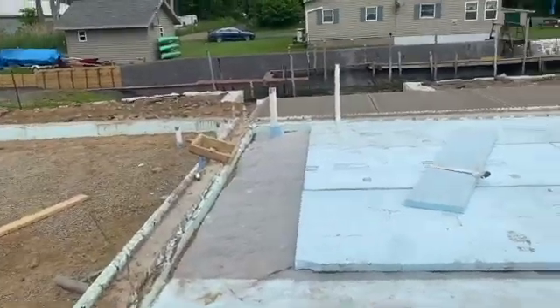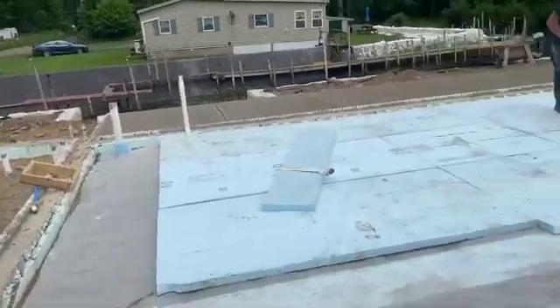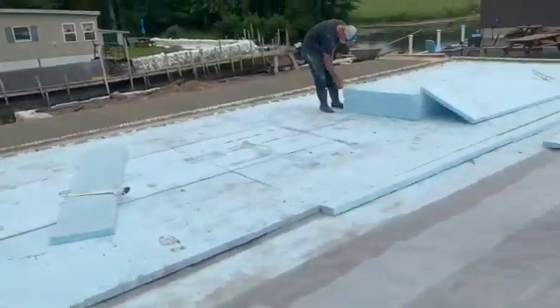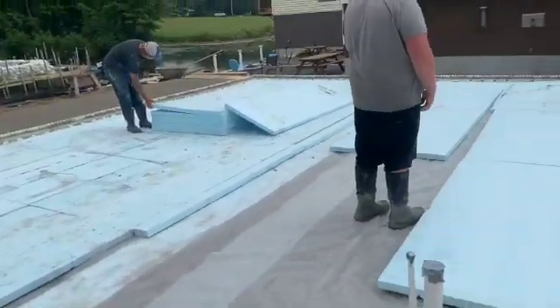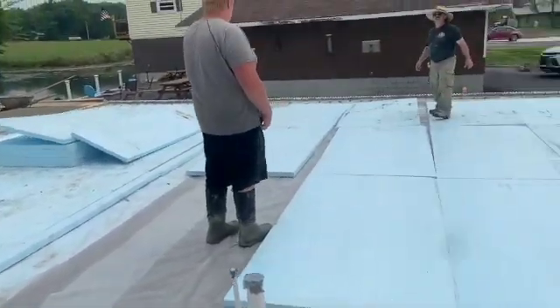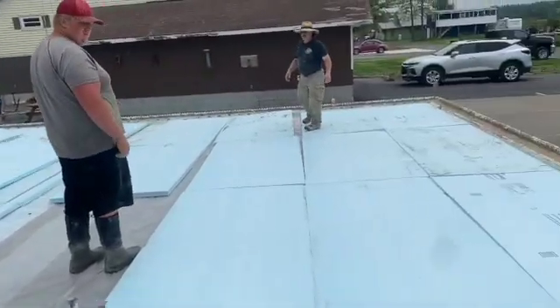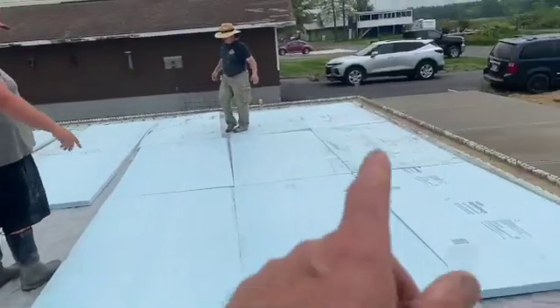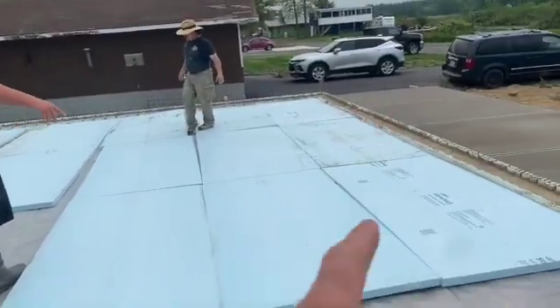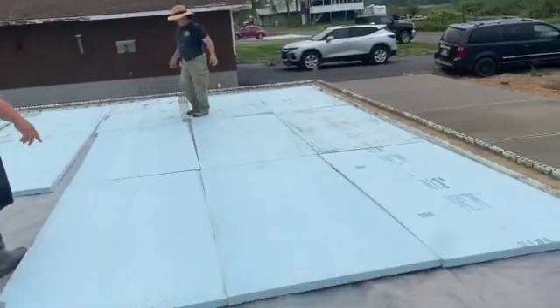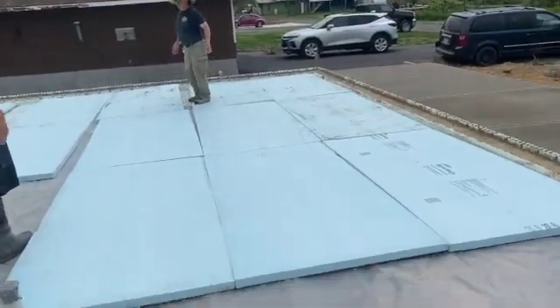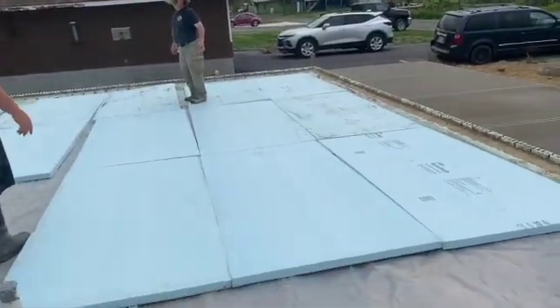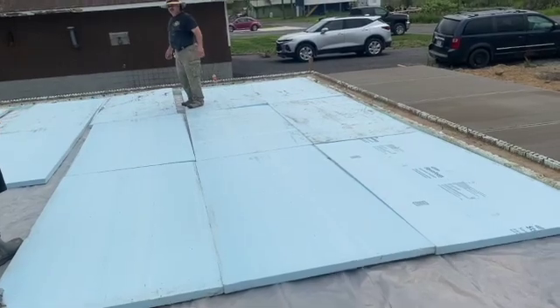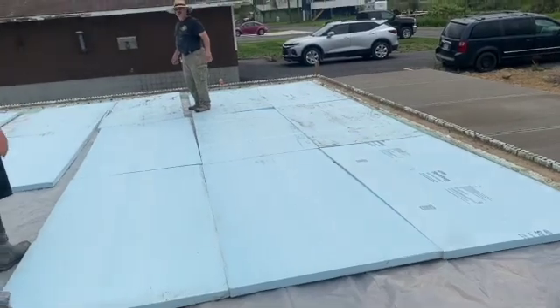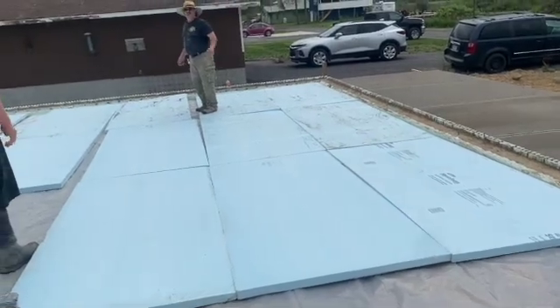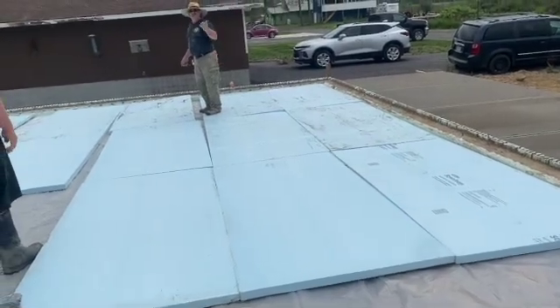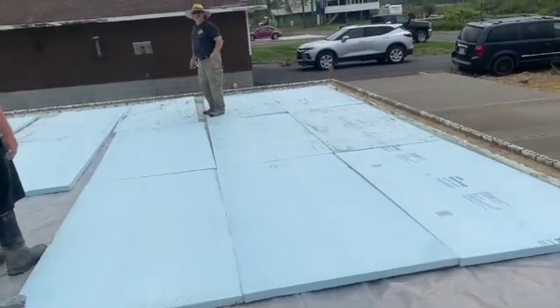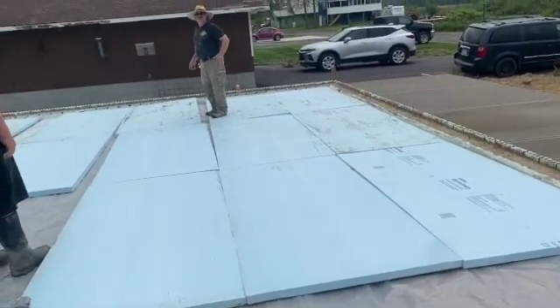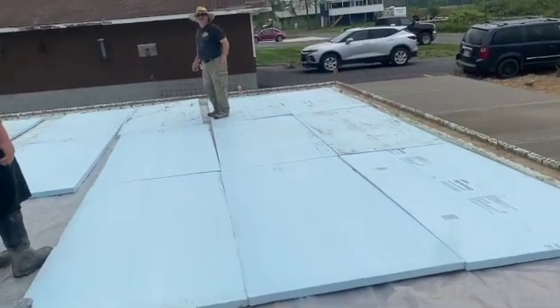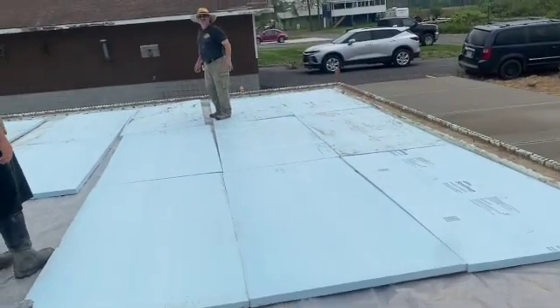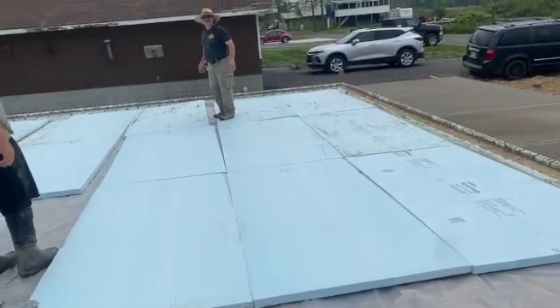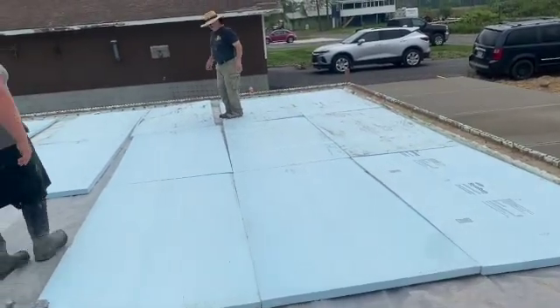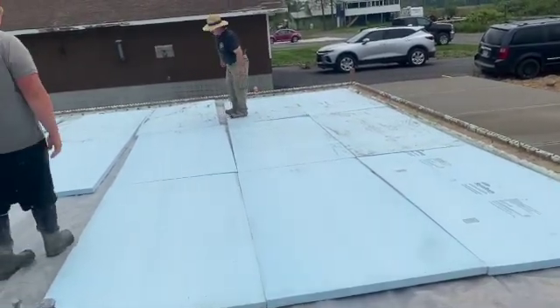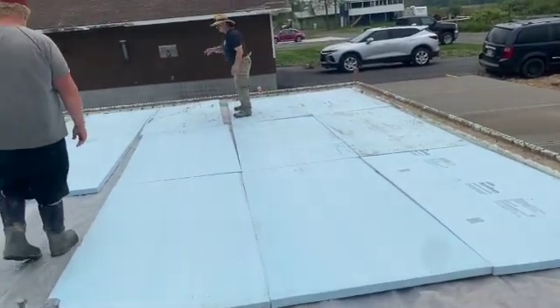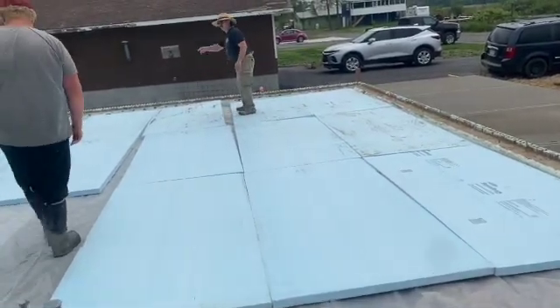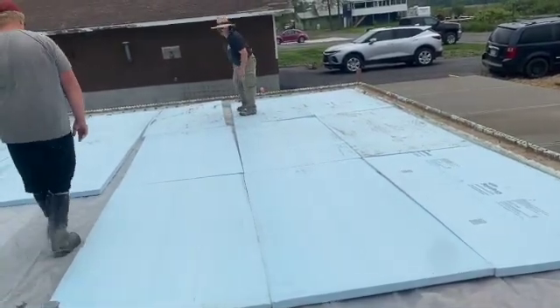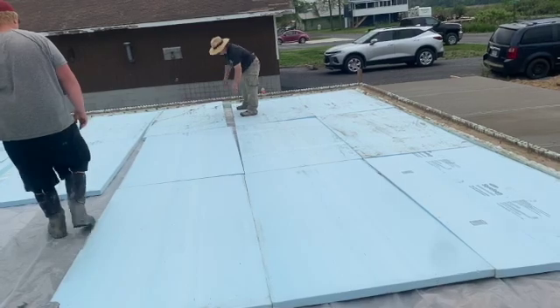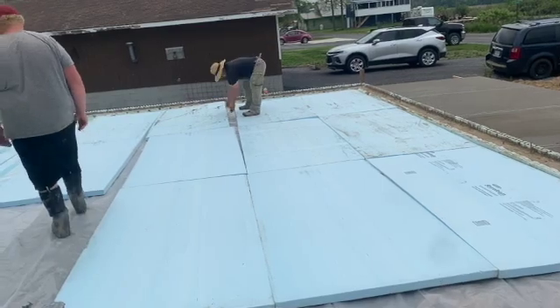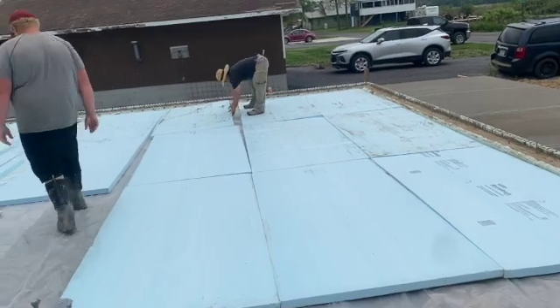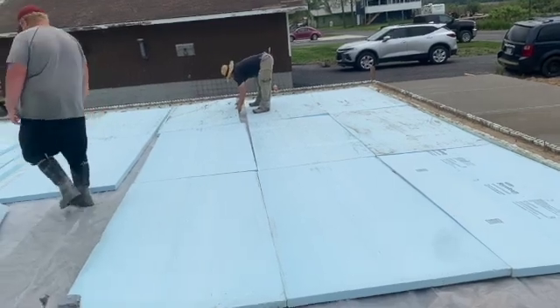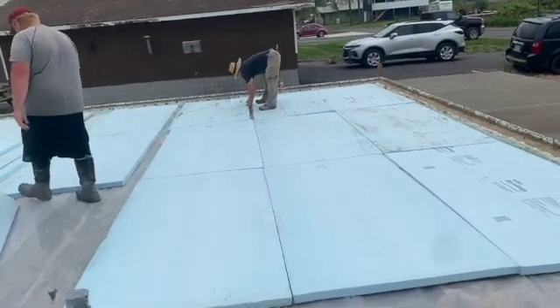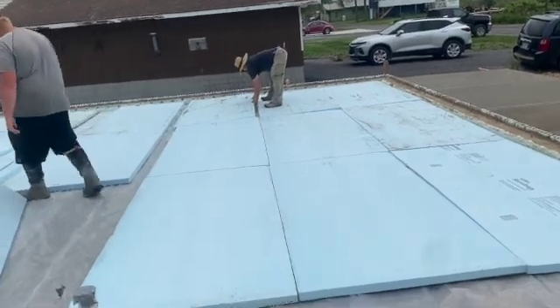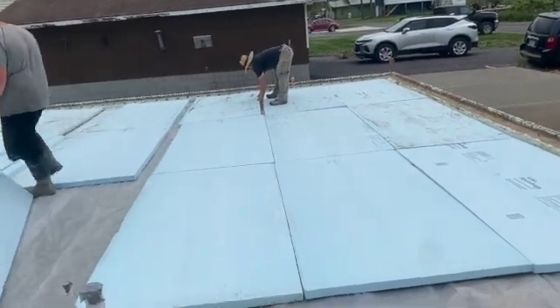We're going to put the cutout out there. I guess it doesn't matter as long as it's not at the end. Yeah, slide it in there.